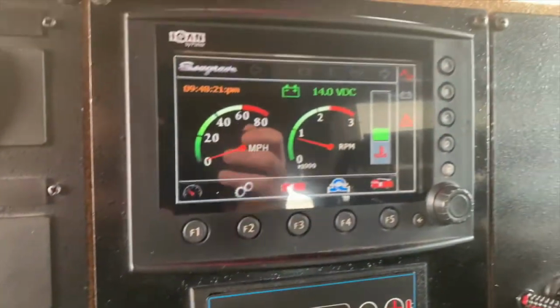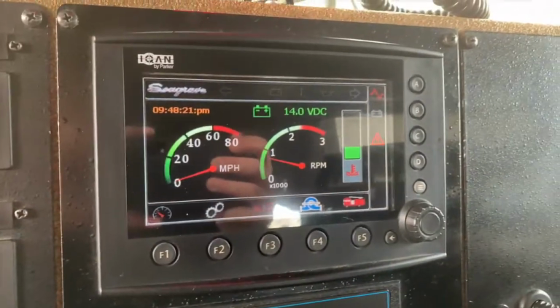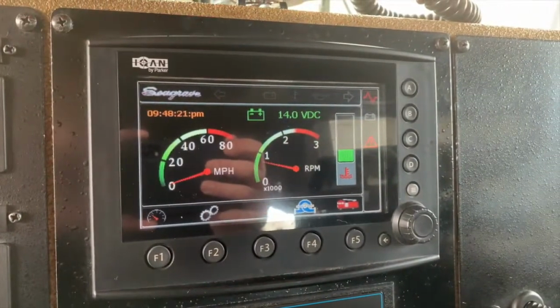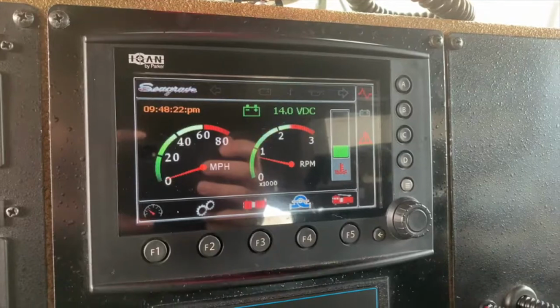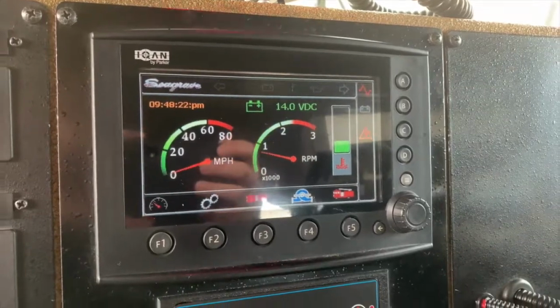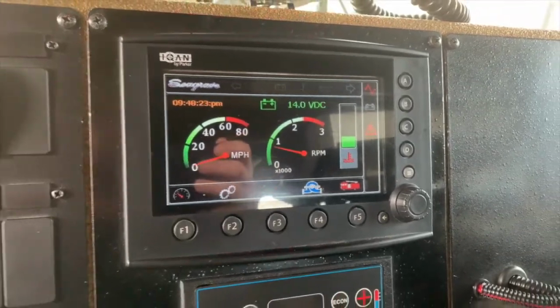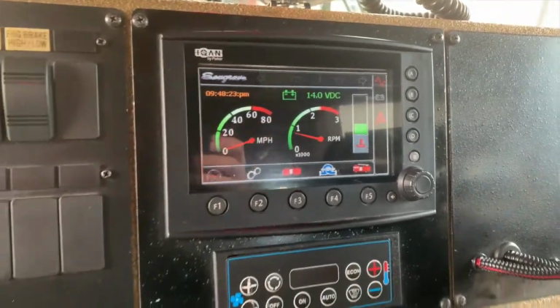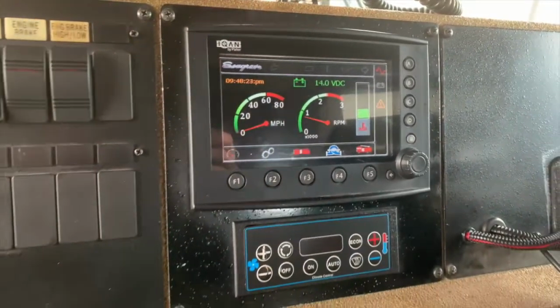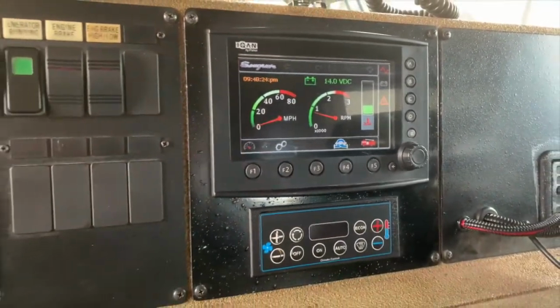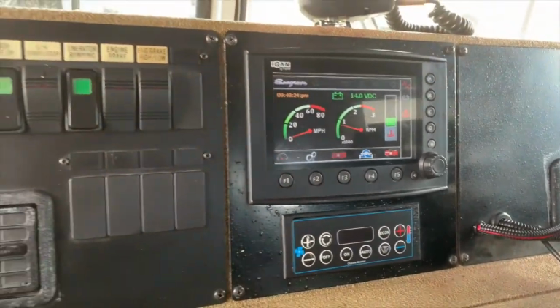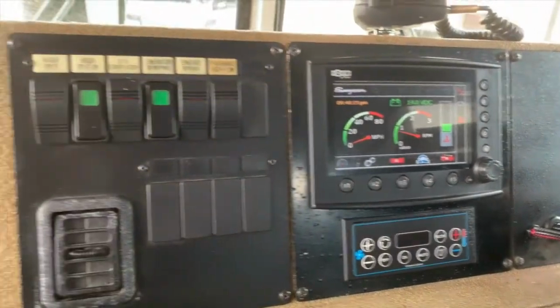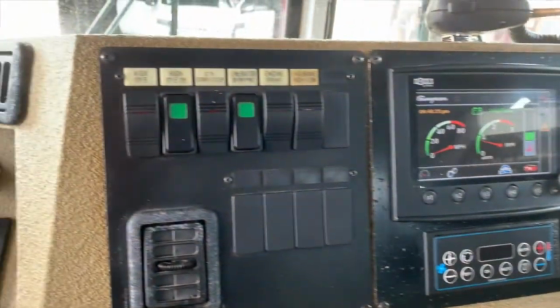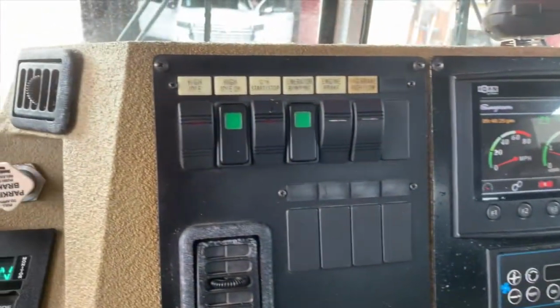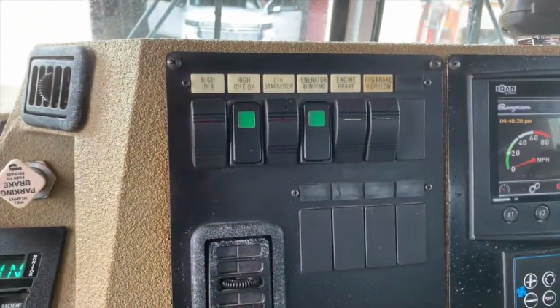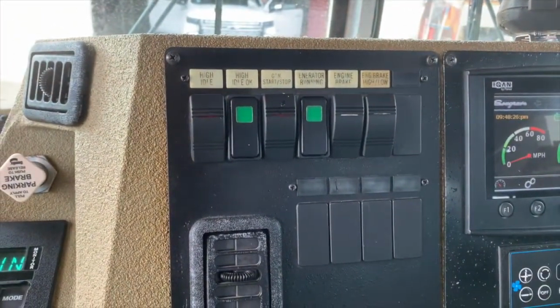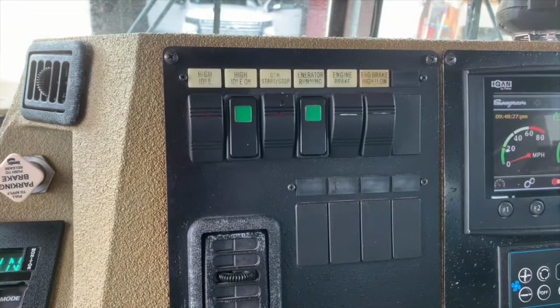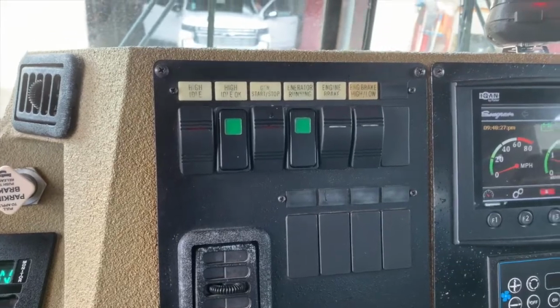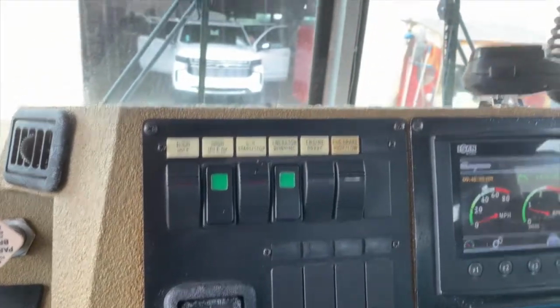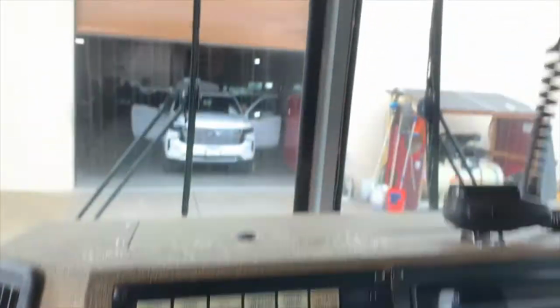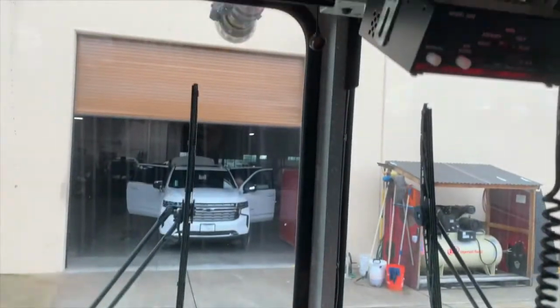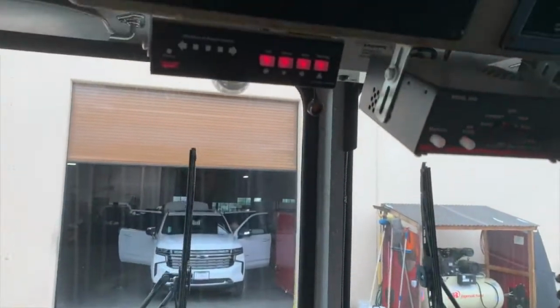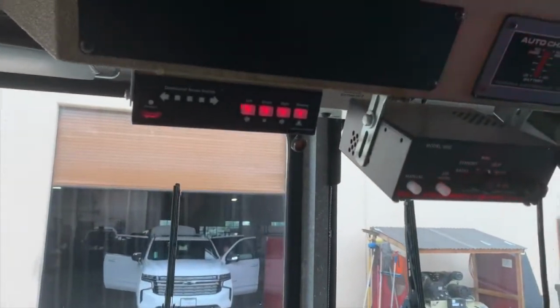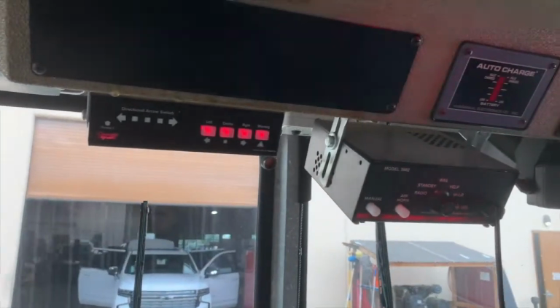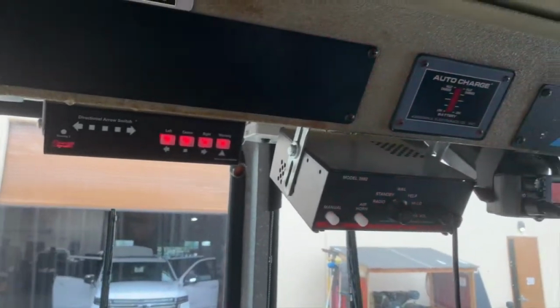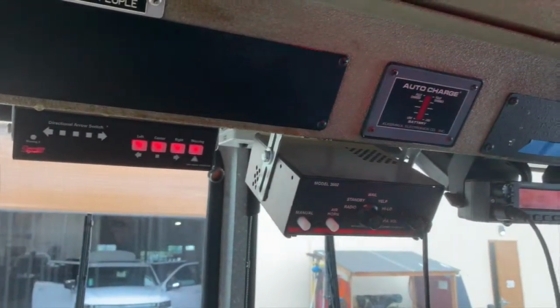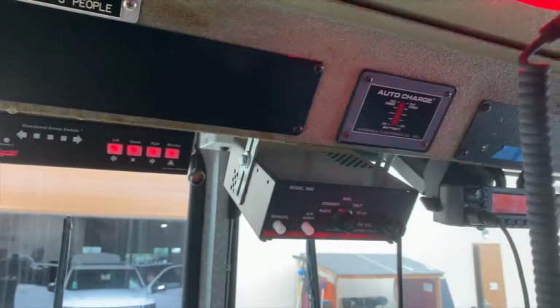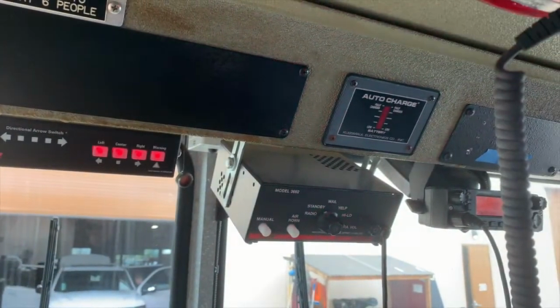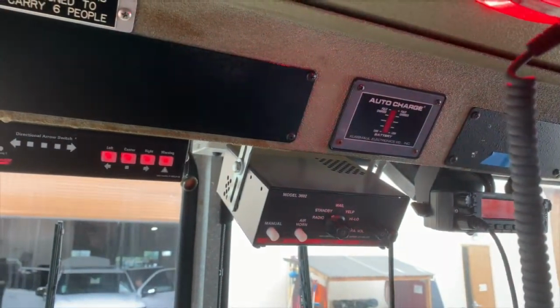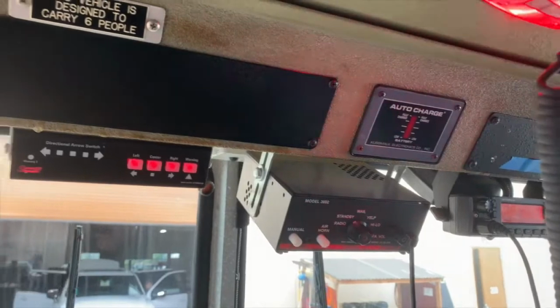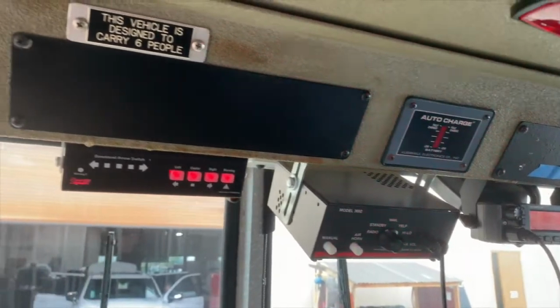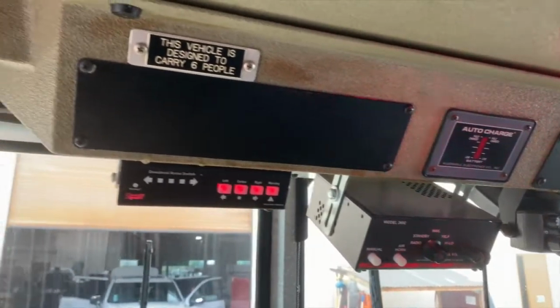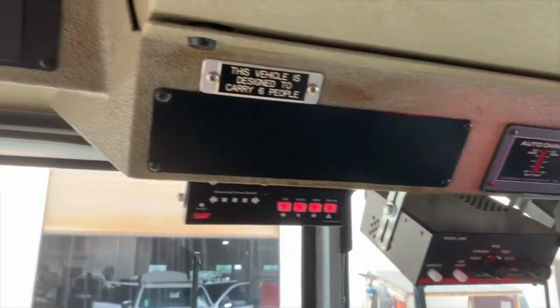Right below it we have the HVAC controls for the driver. Here are your generator controls, as well as your traffic advisor, electric siren, and charge indicator for the on-board charger.